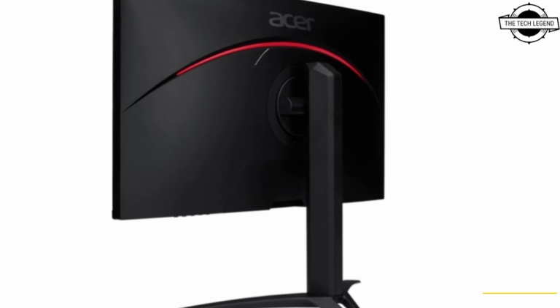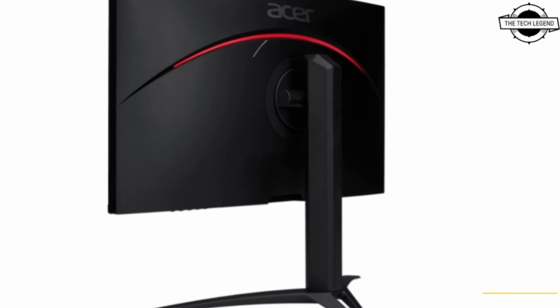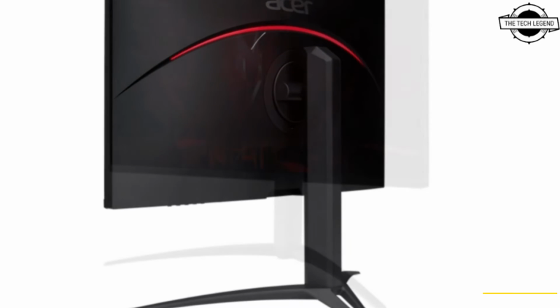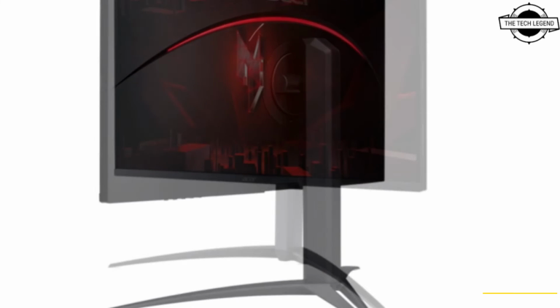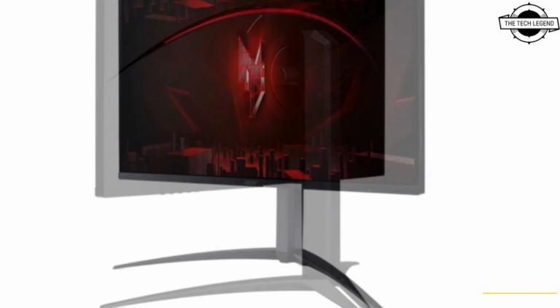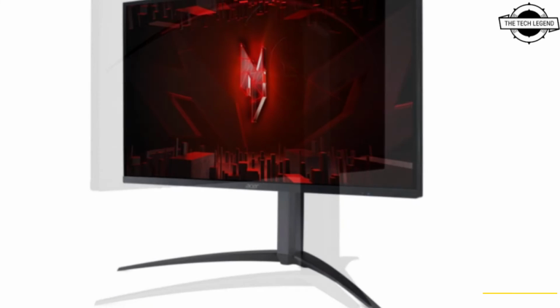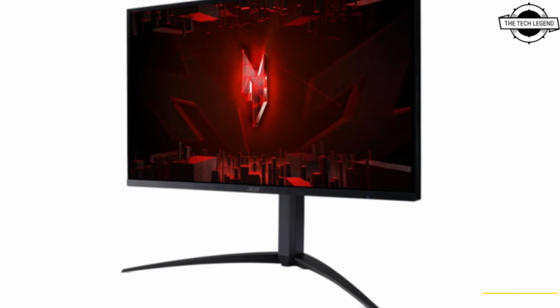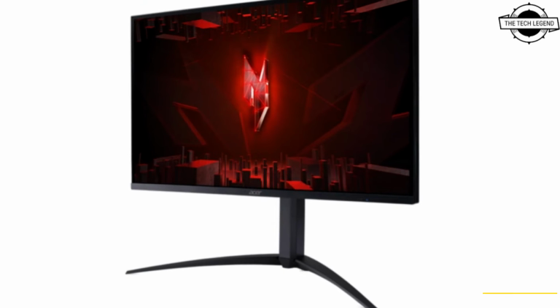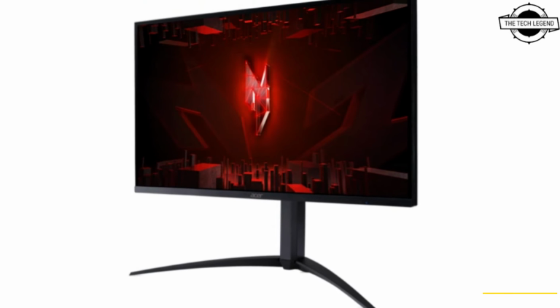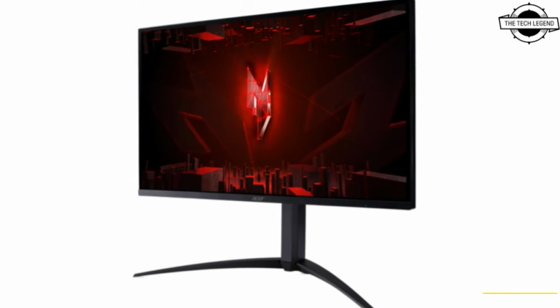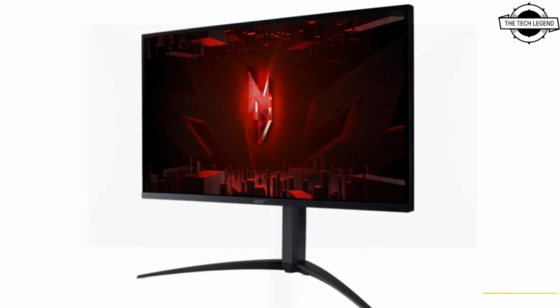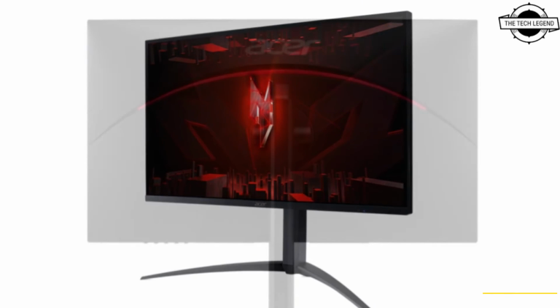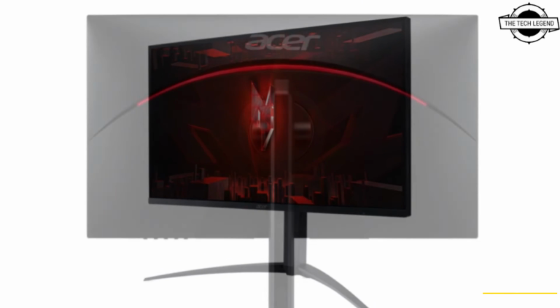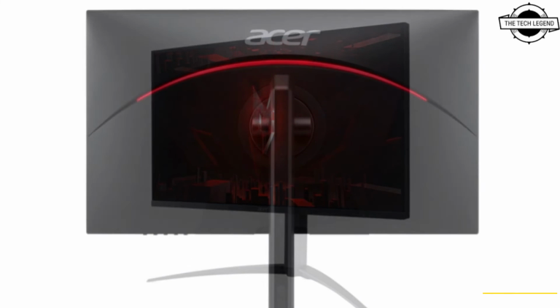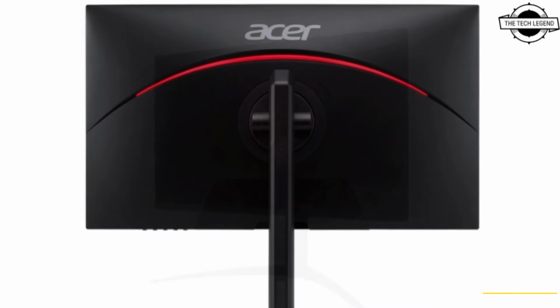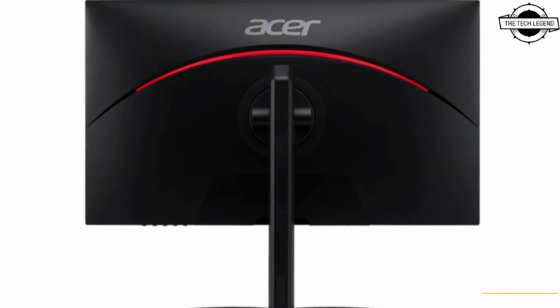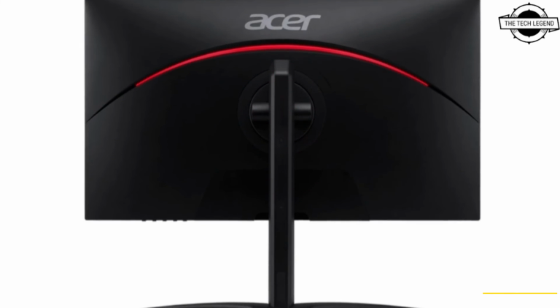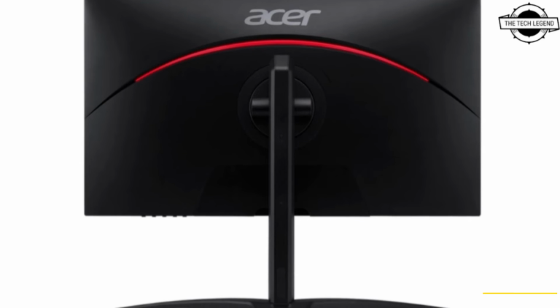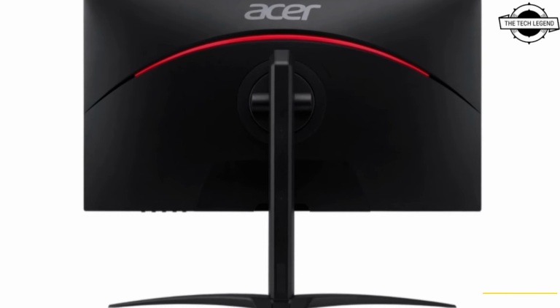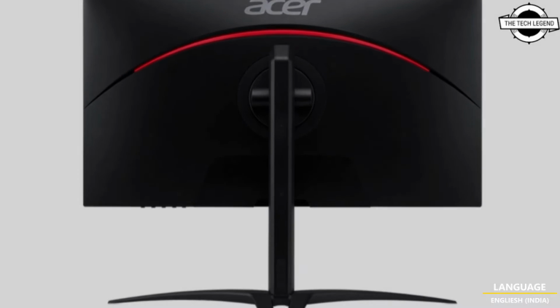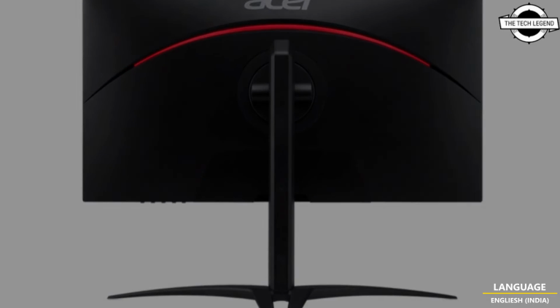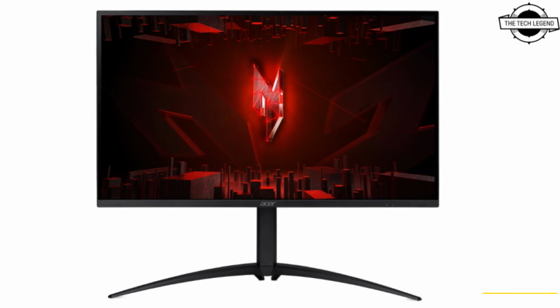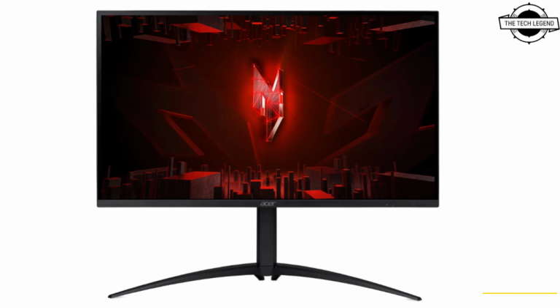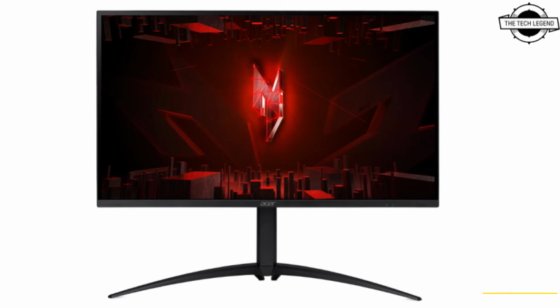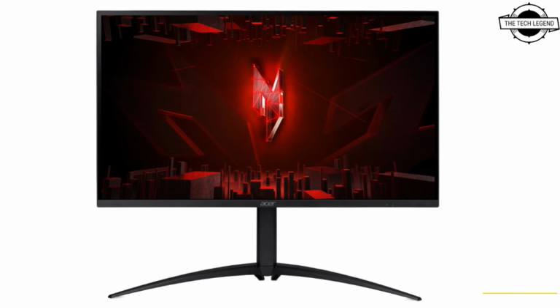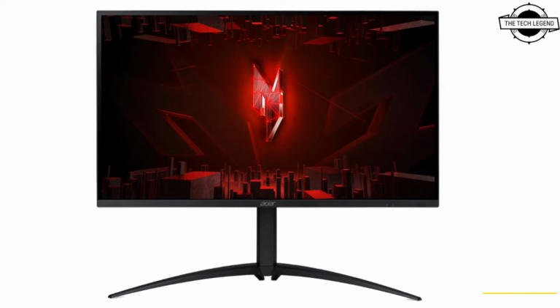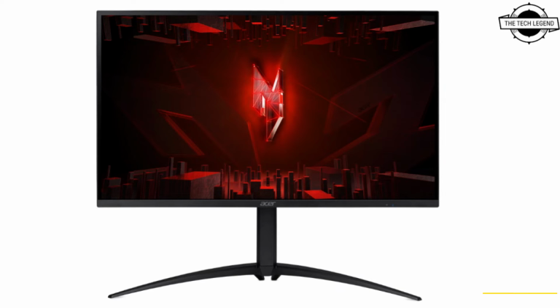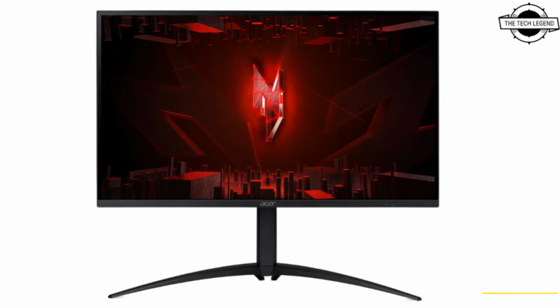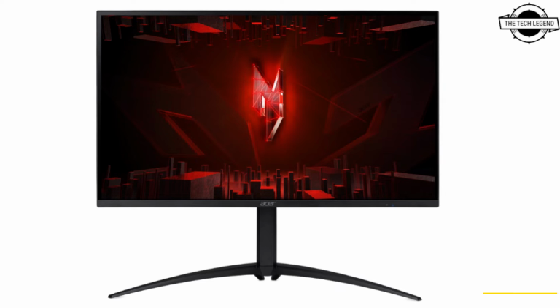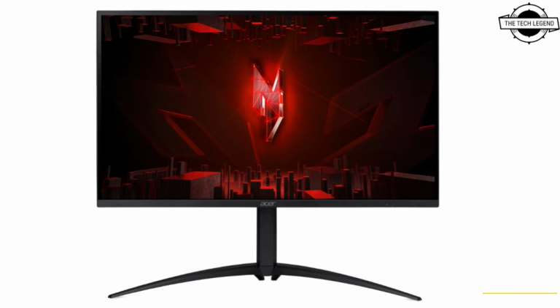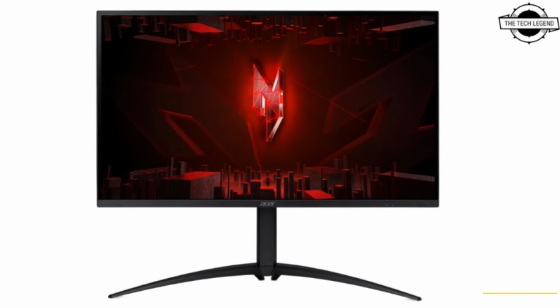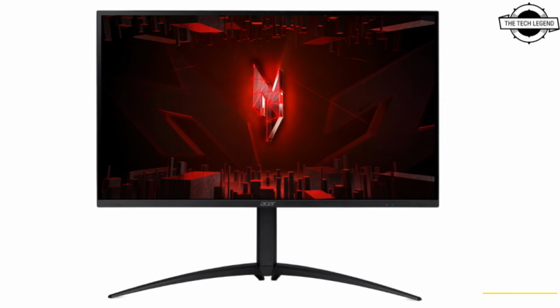Additionally, it features 573-zone local dimming, and the display supports AMD FreeSync Premium for synchronized graphics and is capable of showing 1.07 billion colors. It offers a peak brightness of 1,000 cd/m².